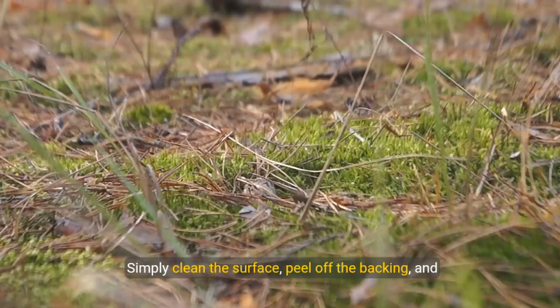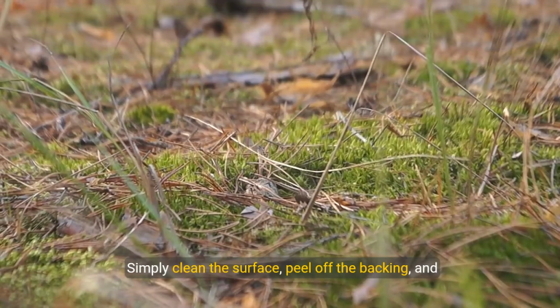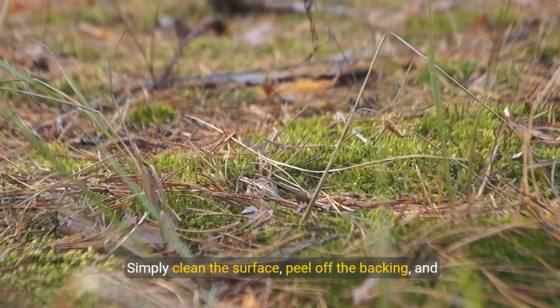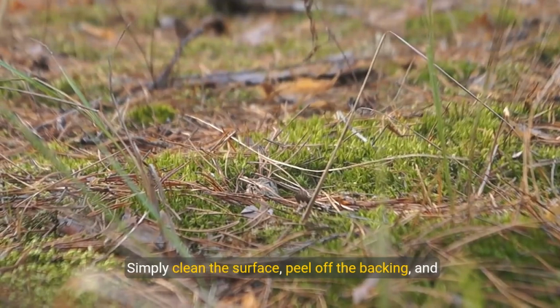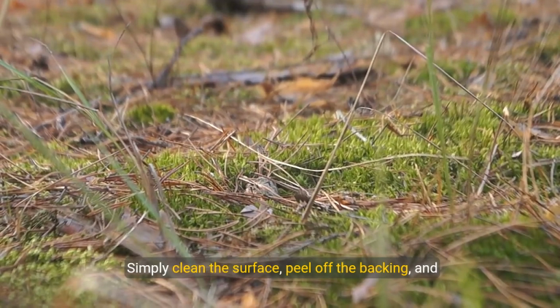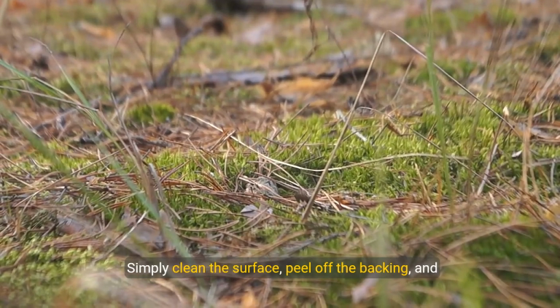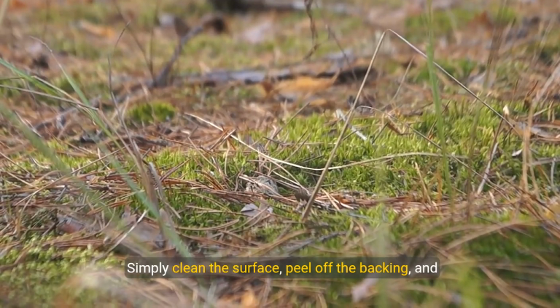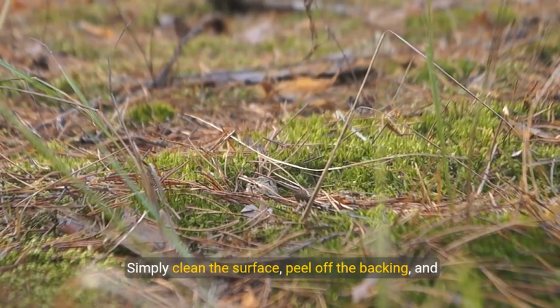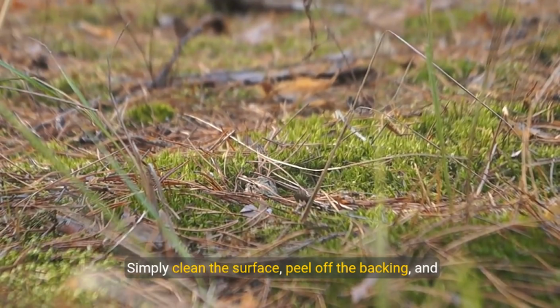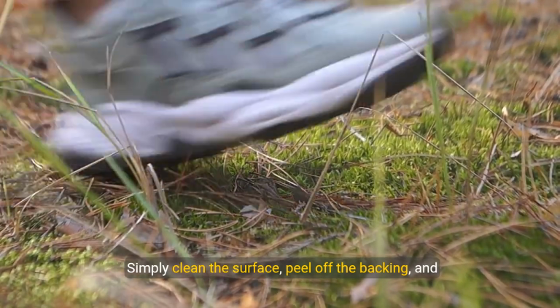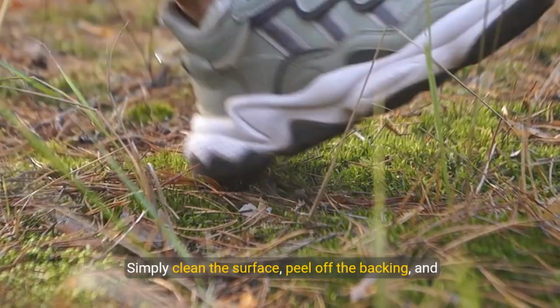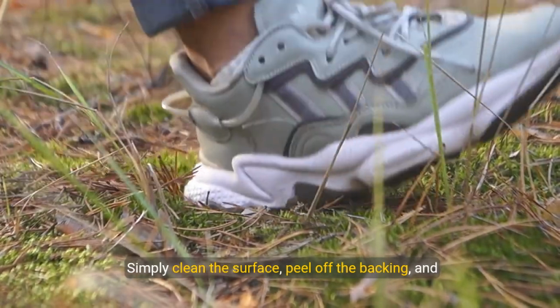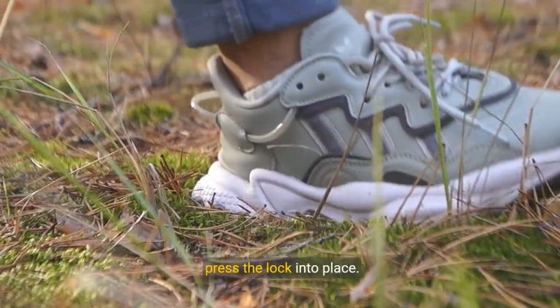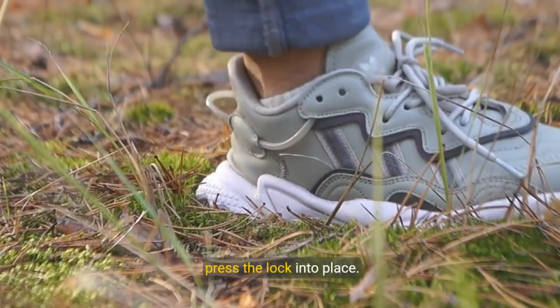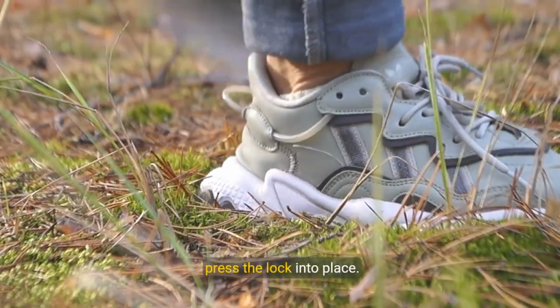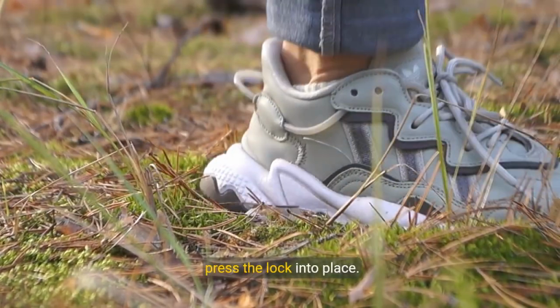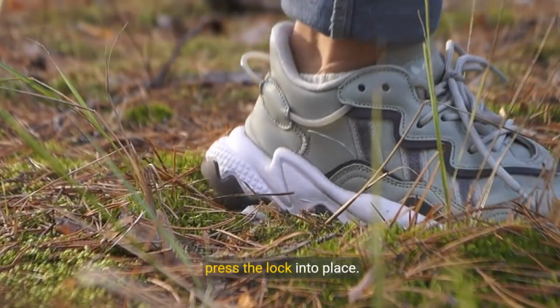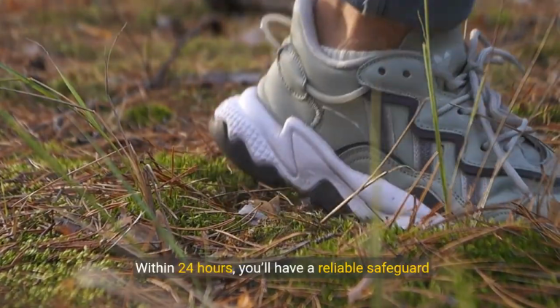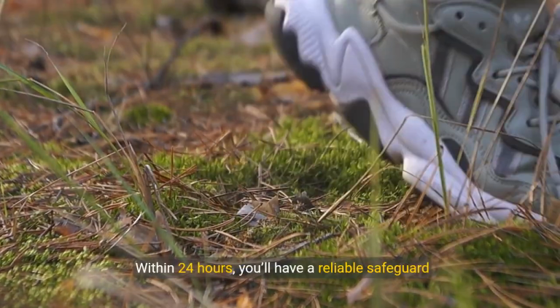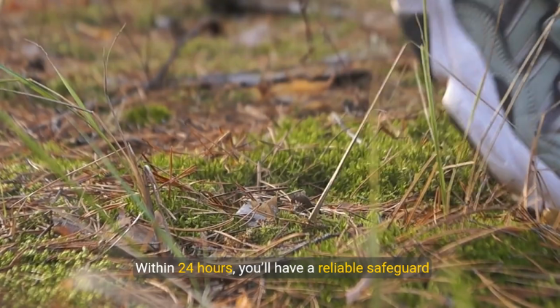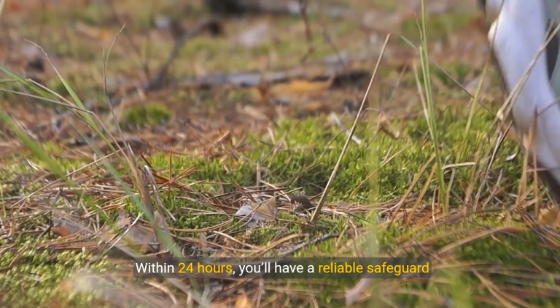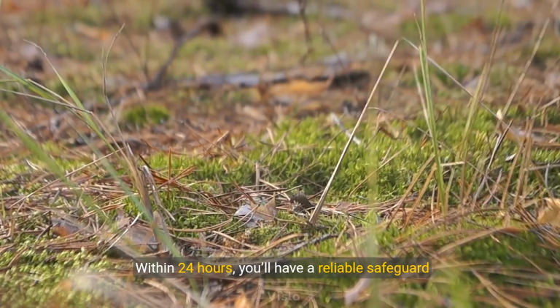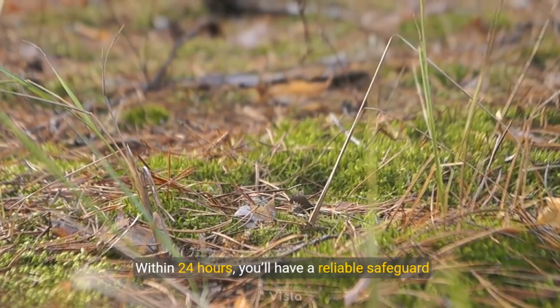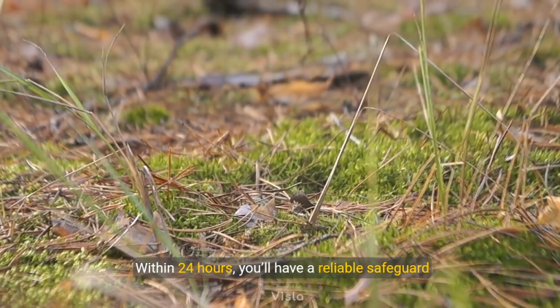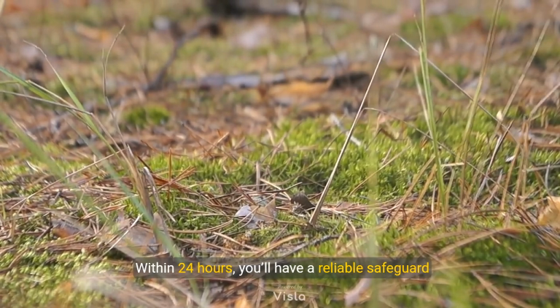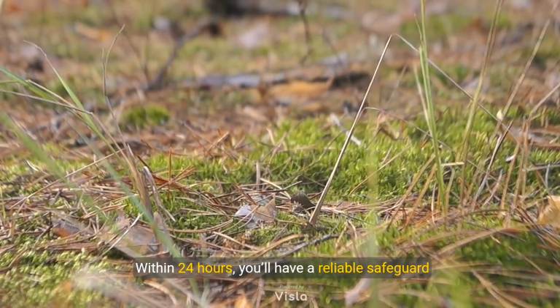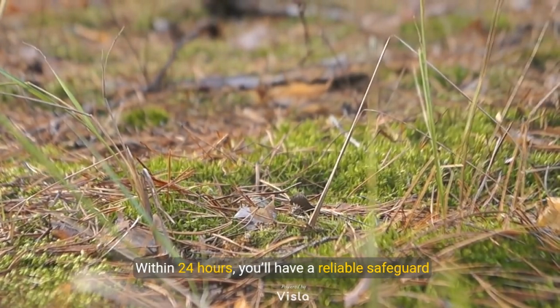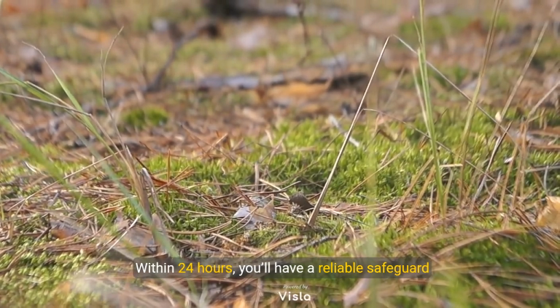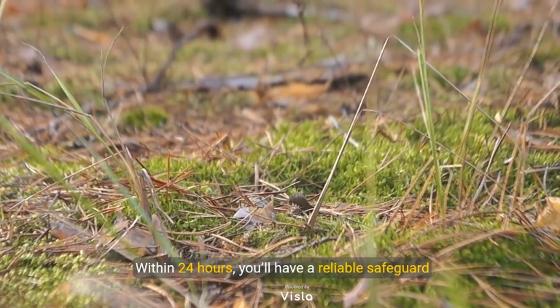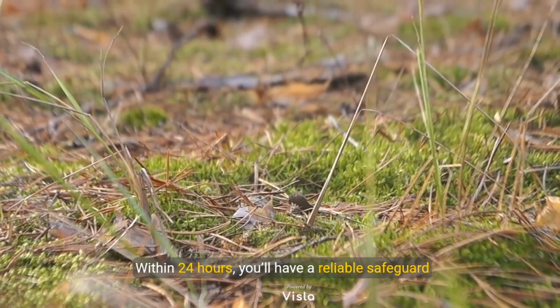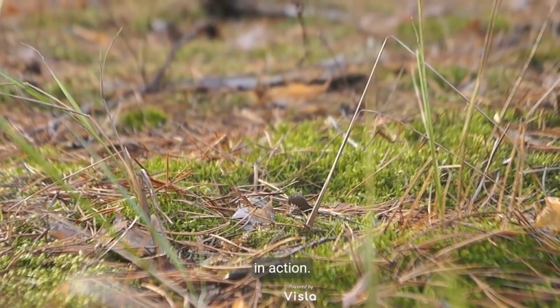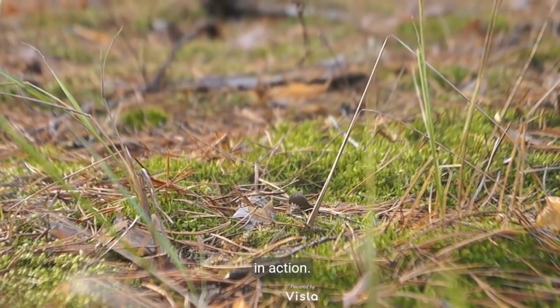Simply clean the surface, peel off the backing, and press the lock into place. Within 24 hours, you'll have a reliable safeguard in action.